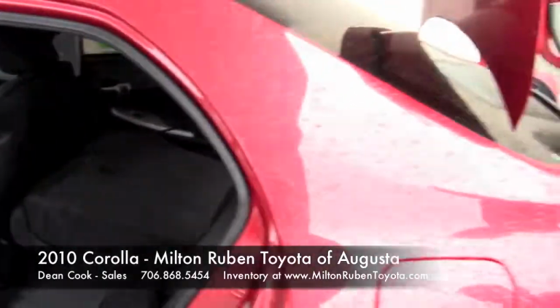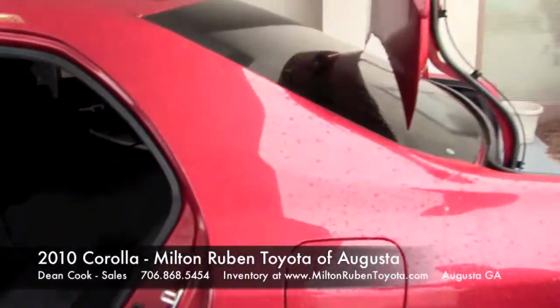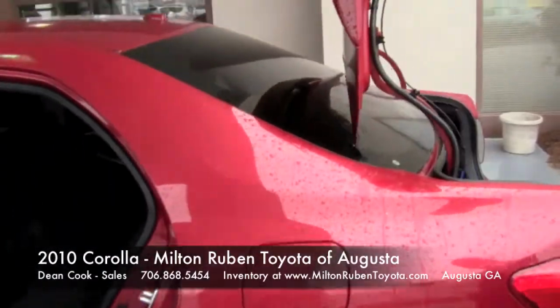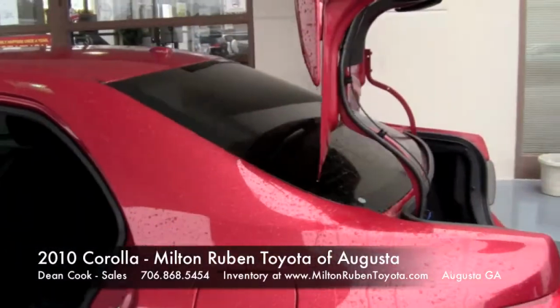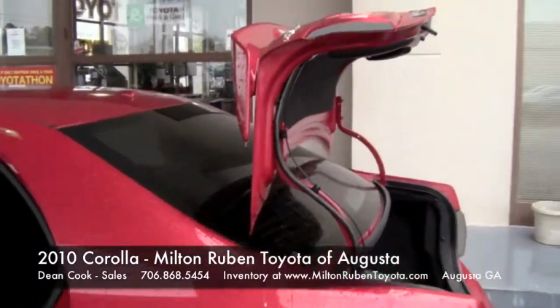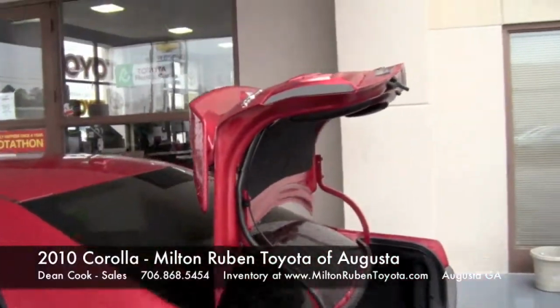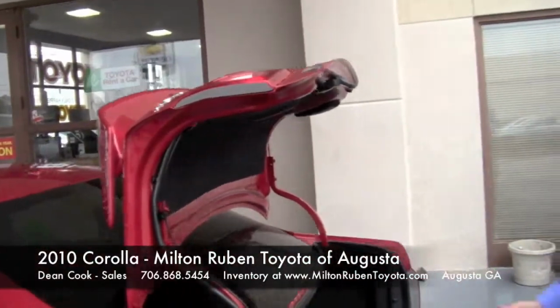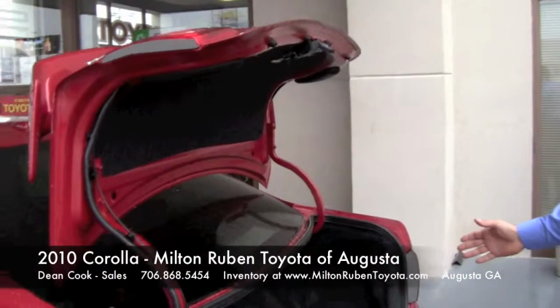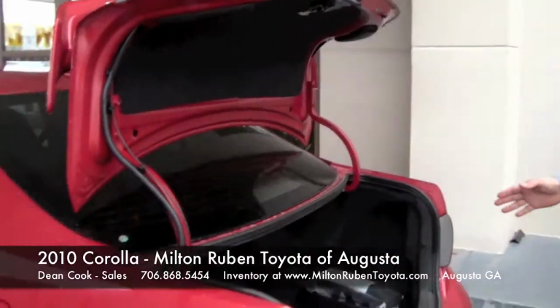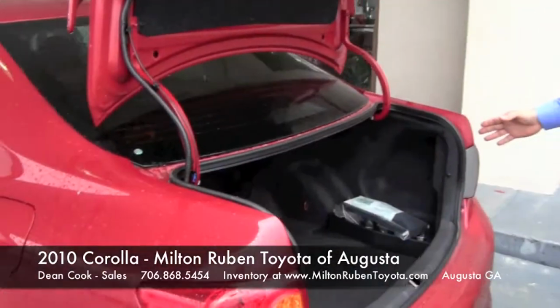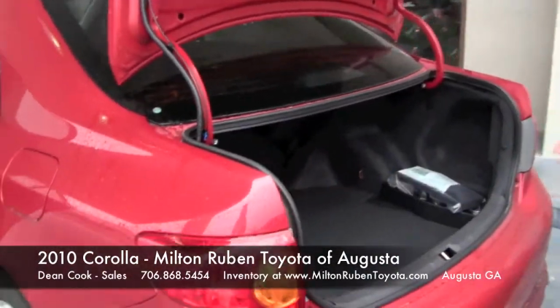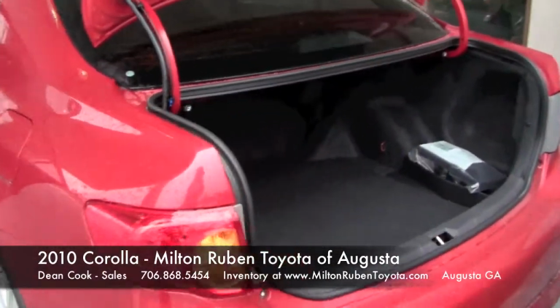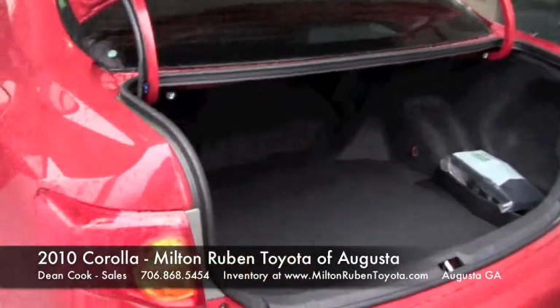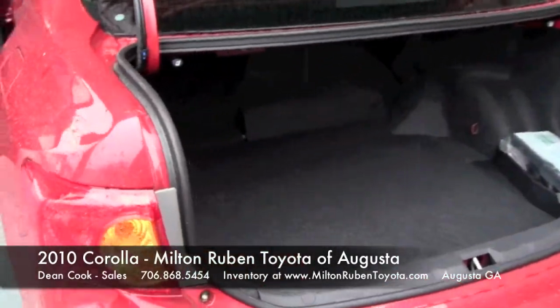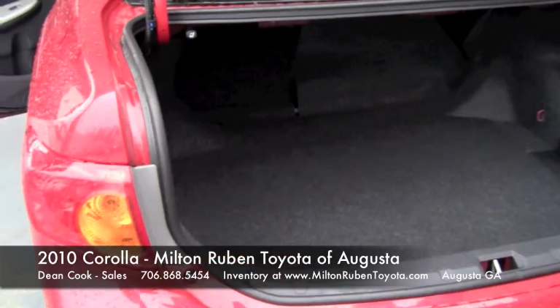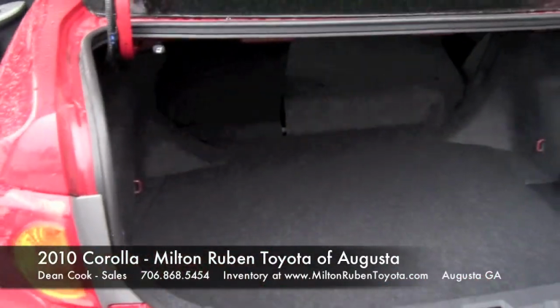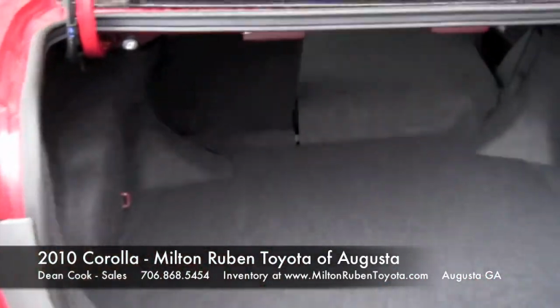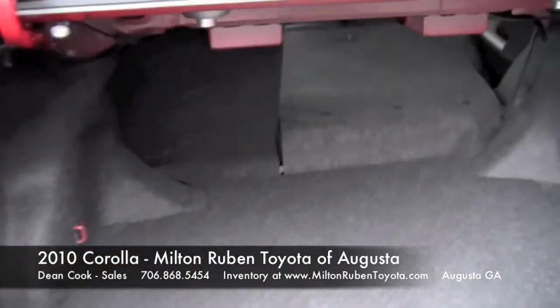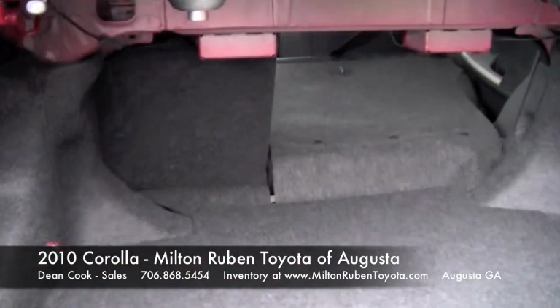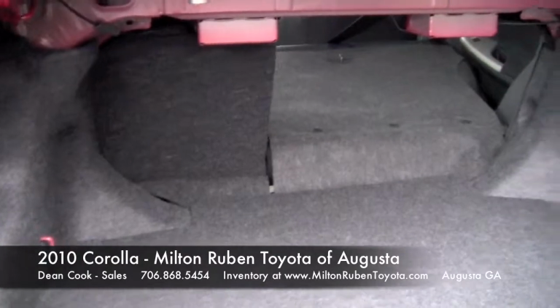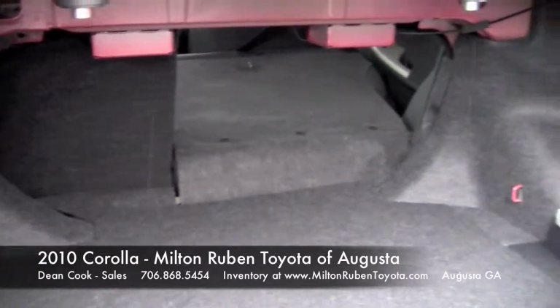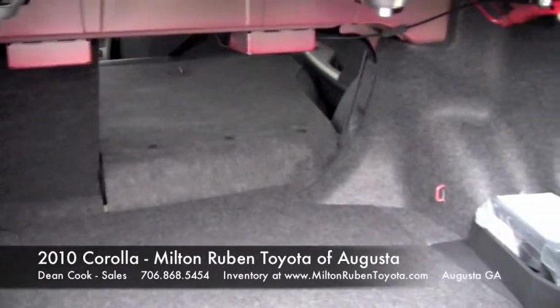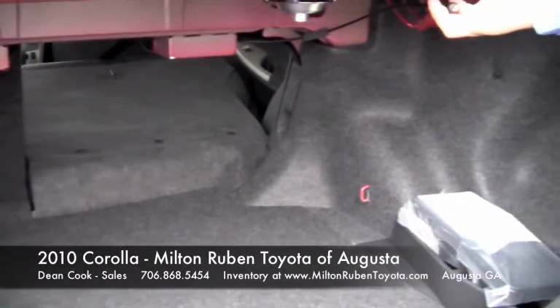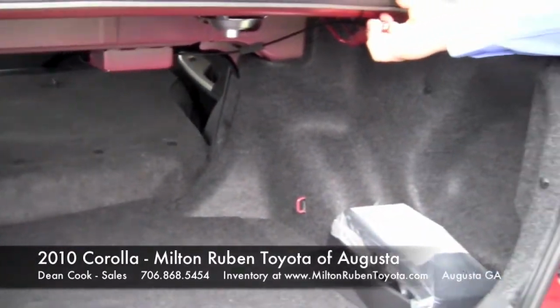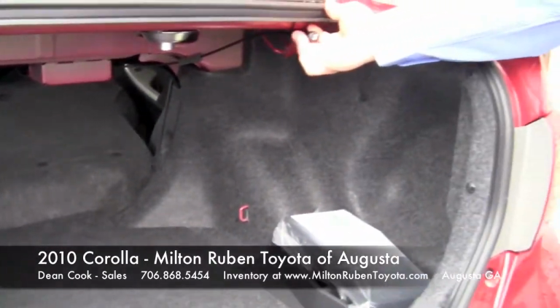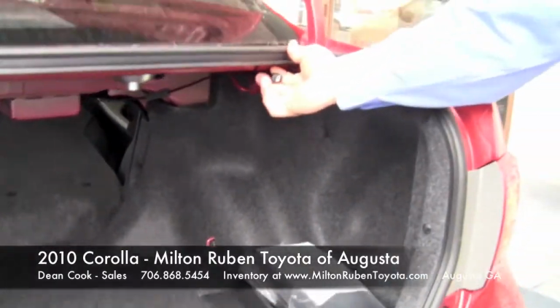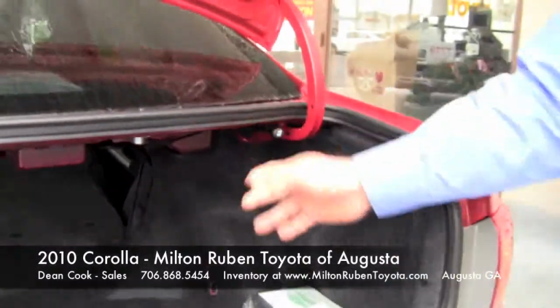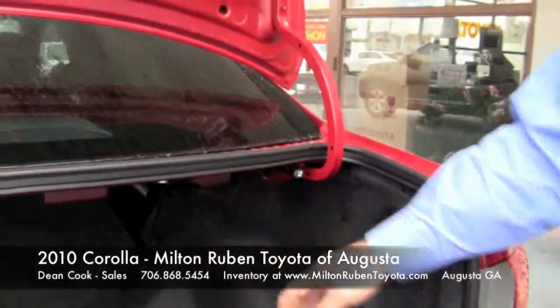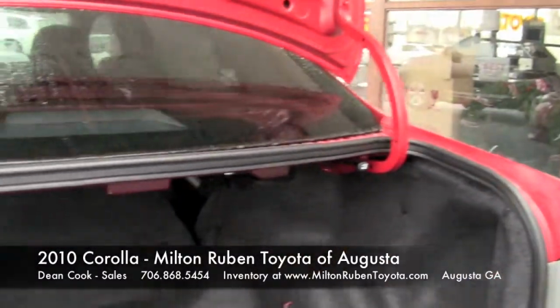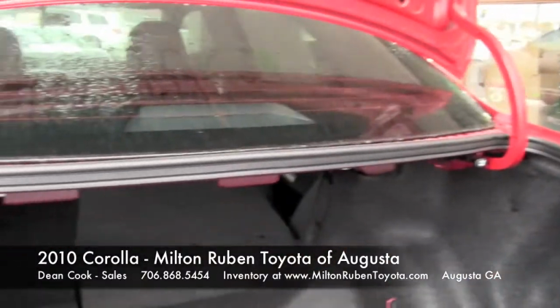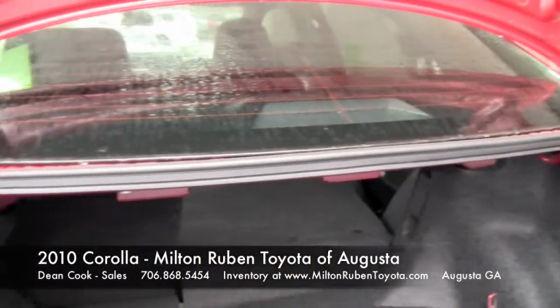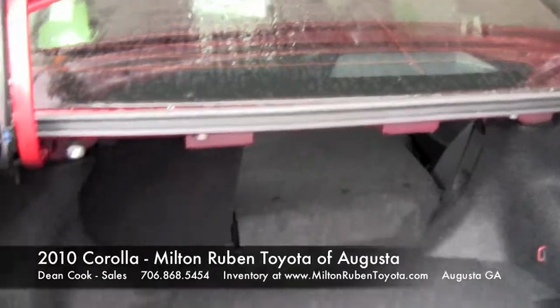Child-proof locking. Very spacious trunk space. Again, this is where the 40-60 split comes into effect. When your switches are here, it will release the seats so they drop down for that extra cargo space.